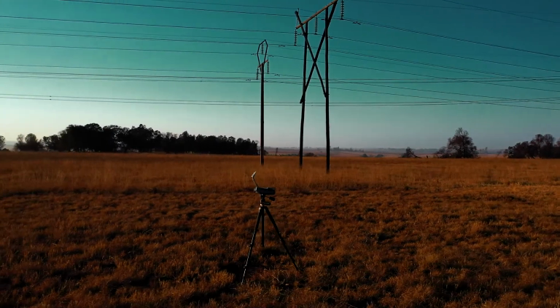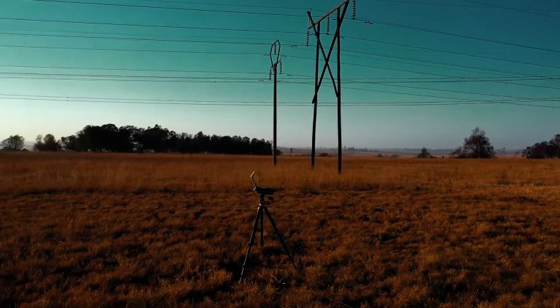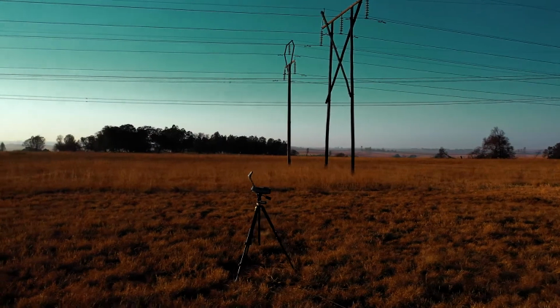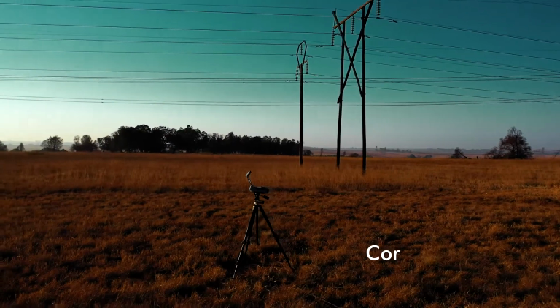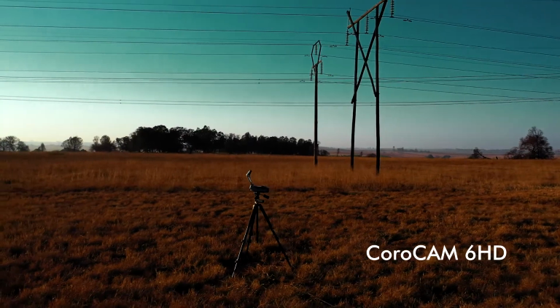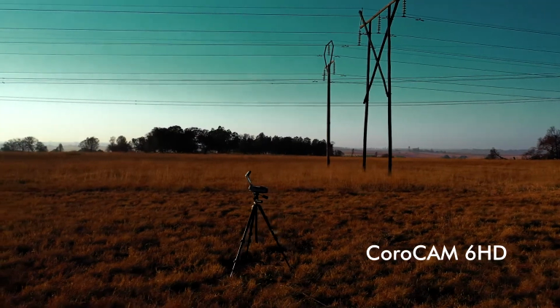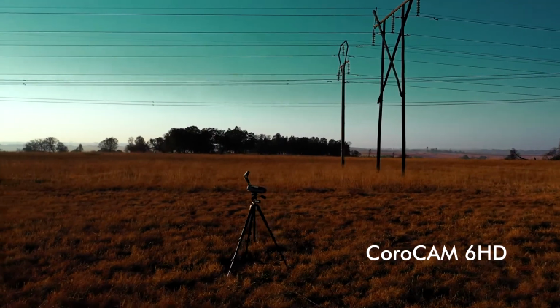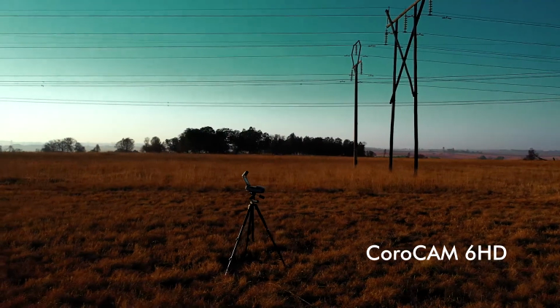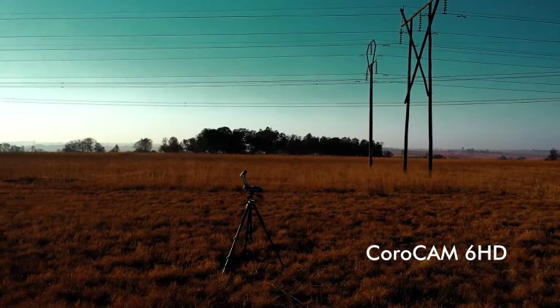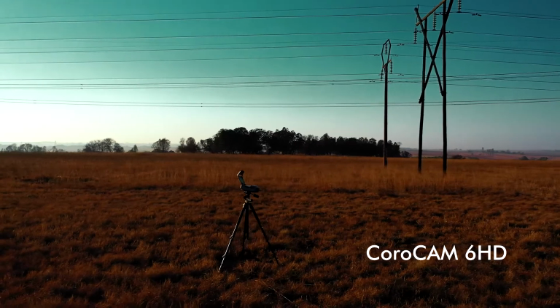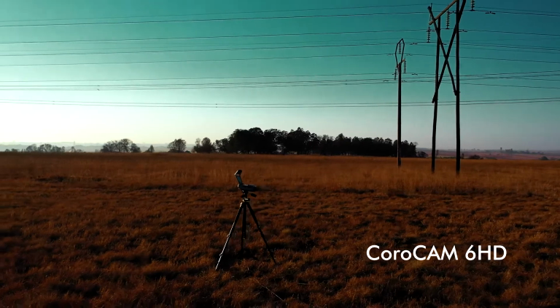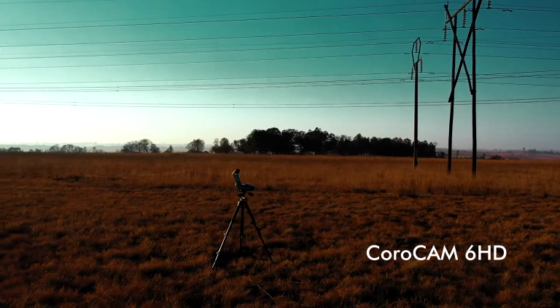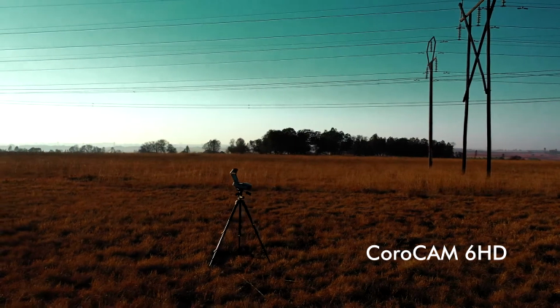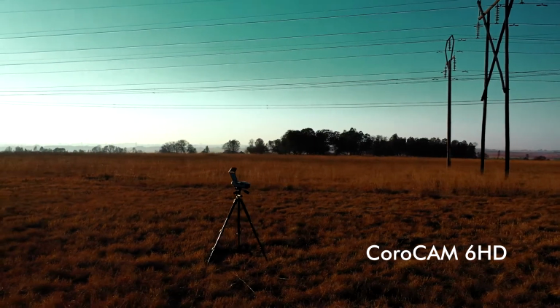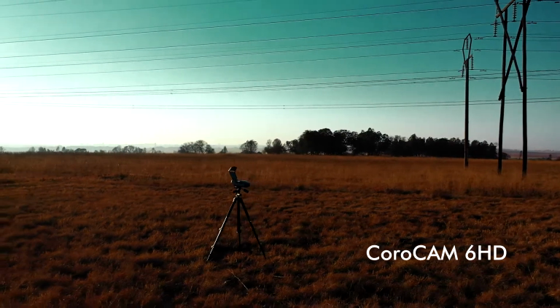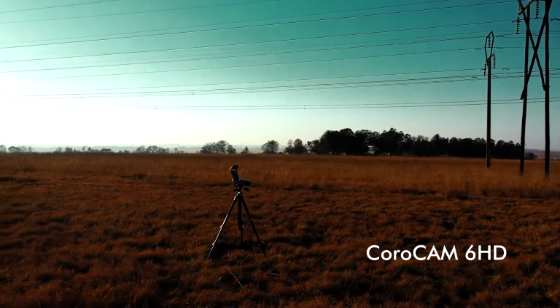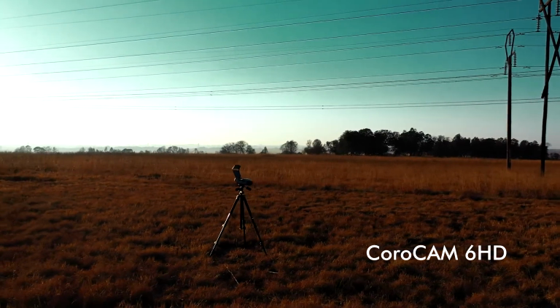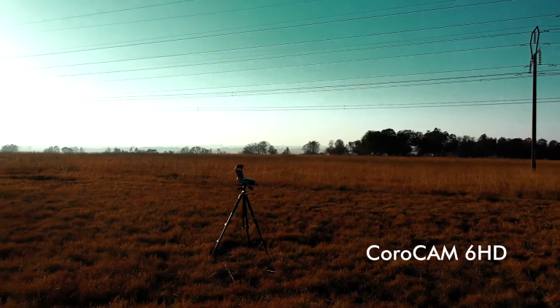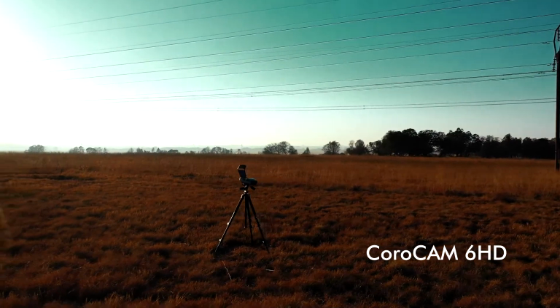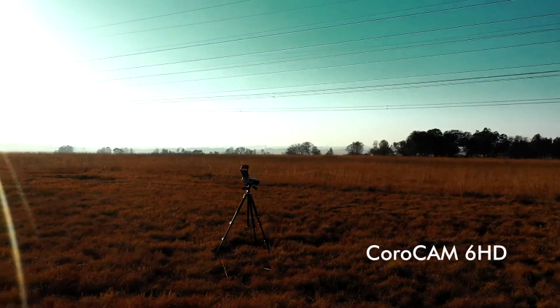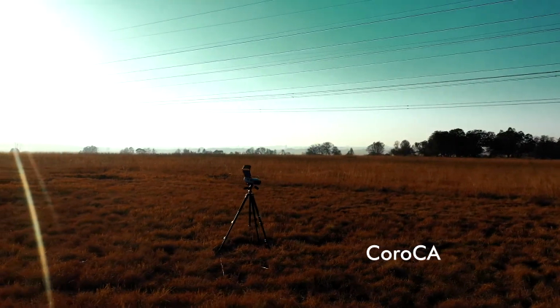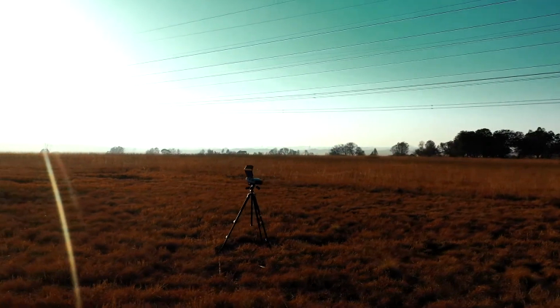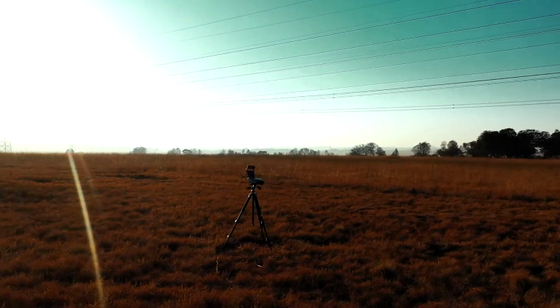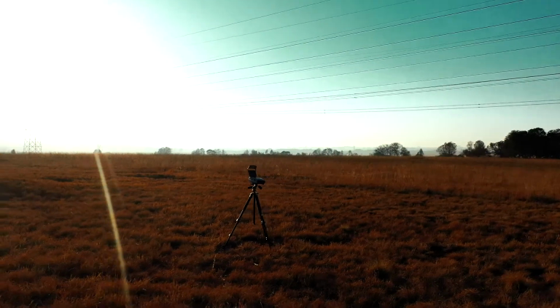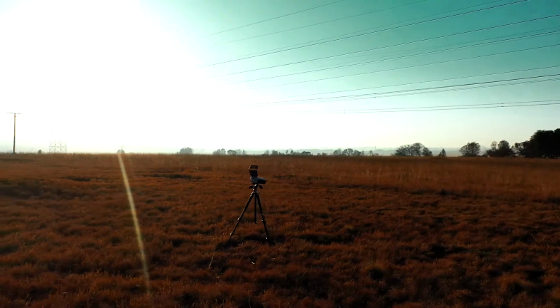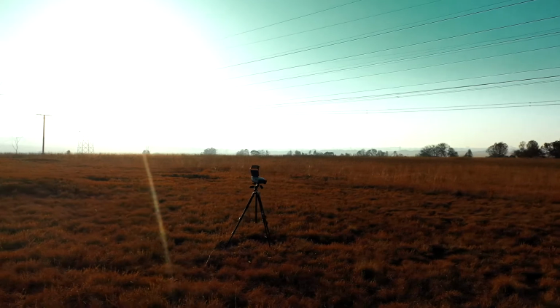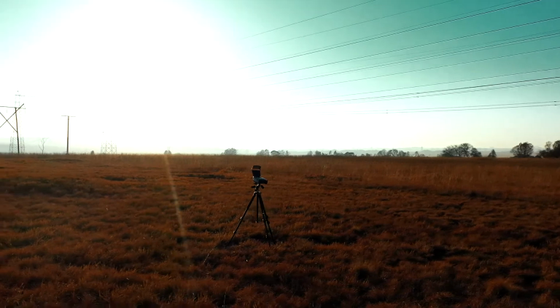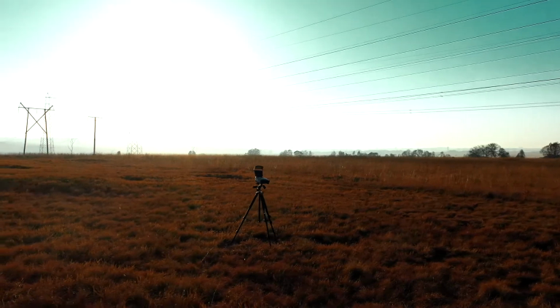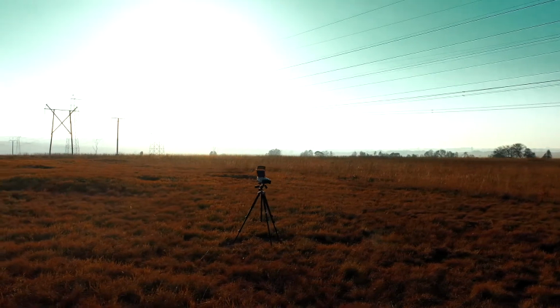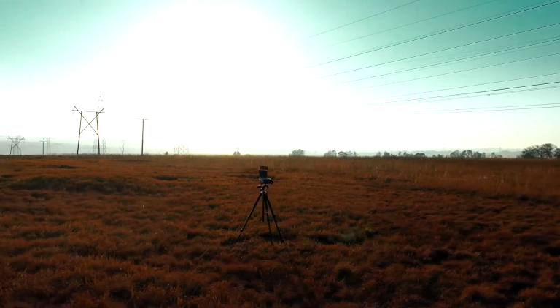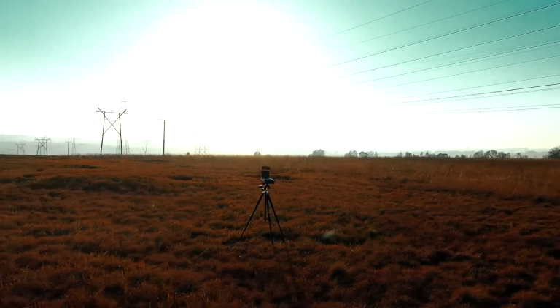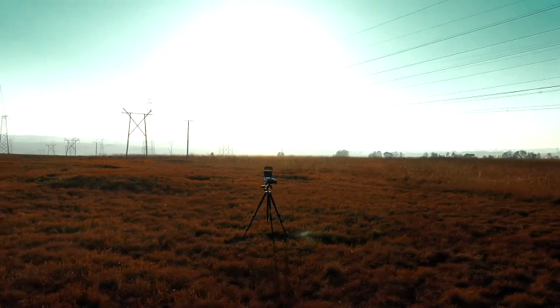Introducing the Euverica Technologies Corocam 6 HD — the same versatile, reliable, affordable Corocam 6 that you have come to know and trust, now in high definition visible.